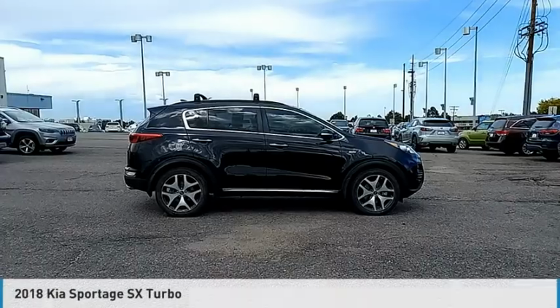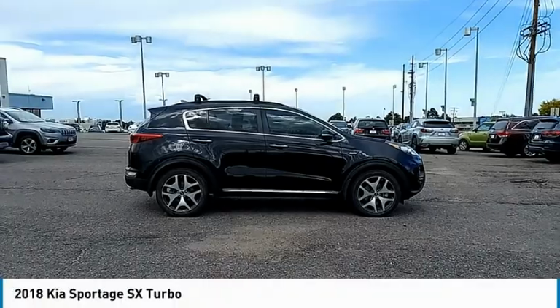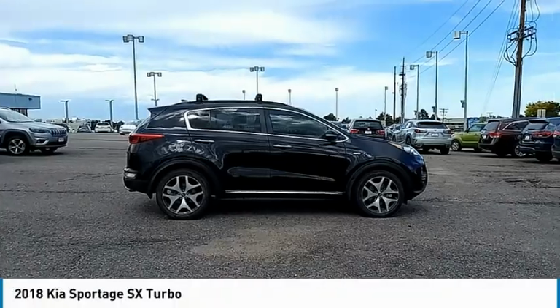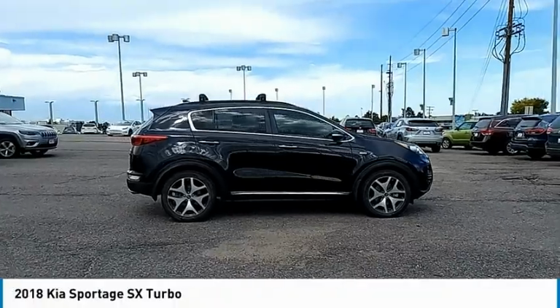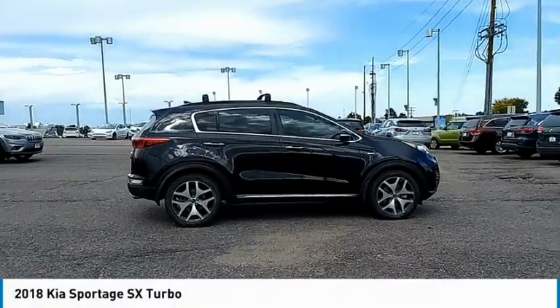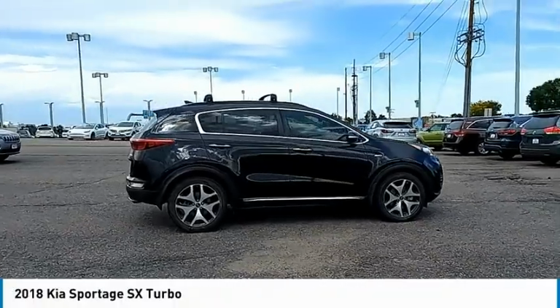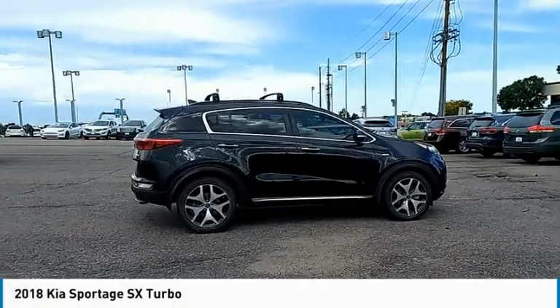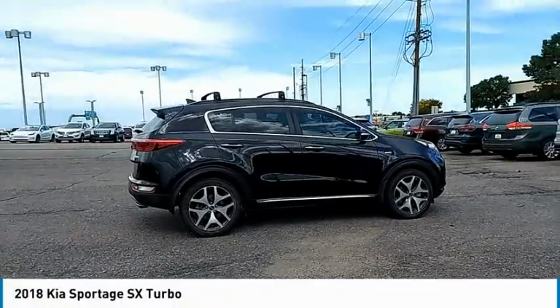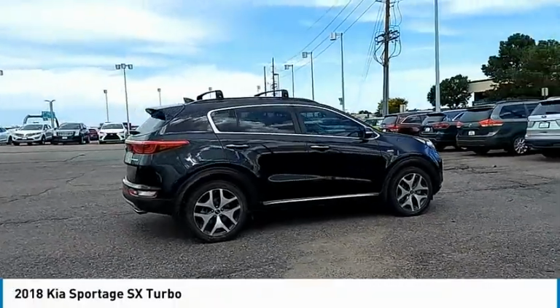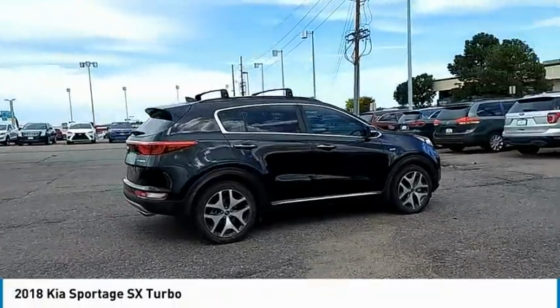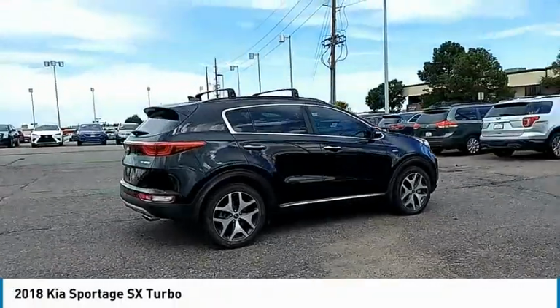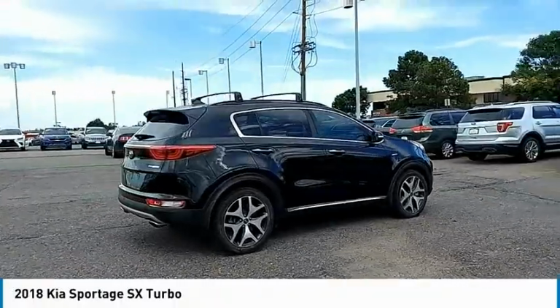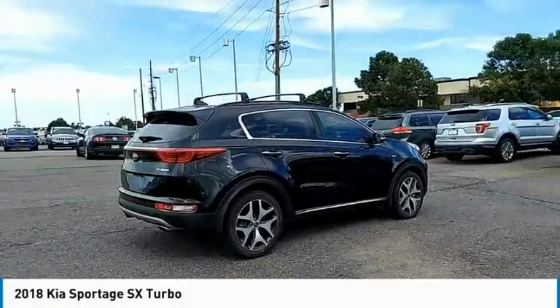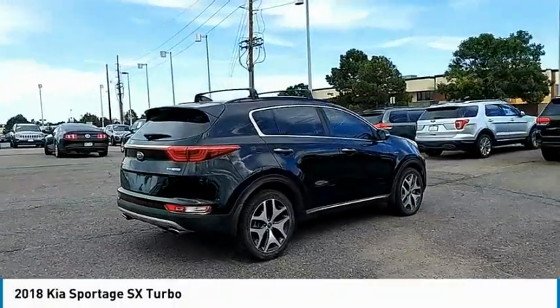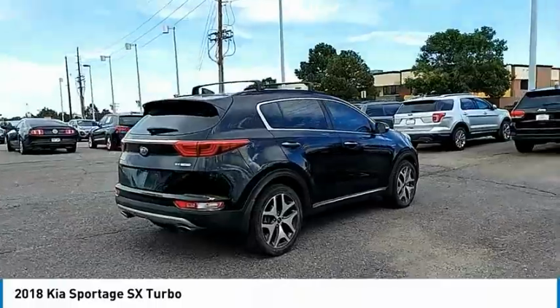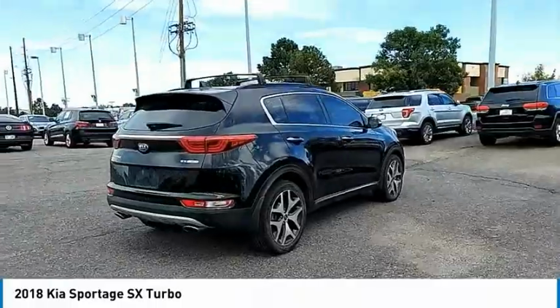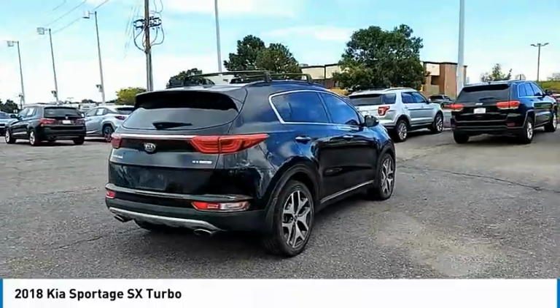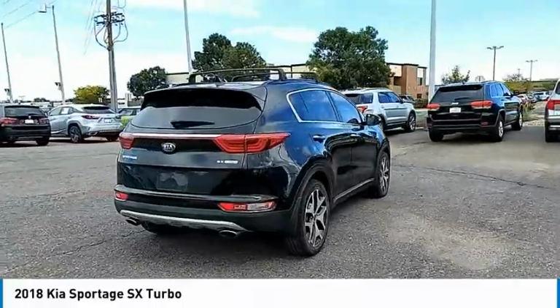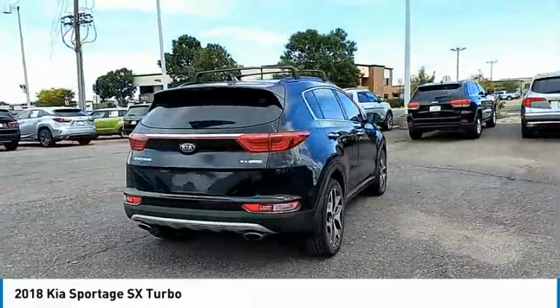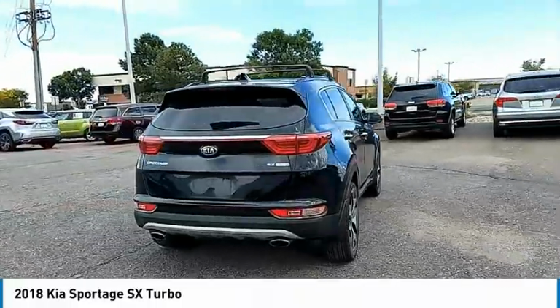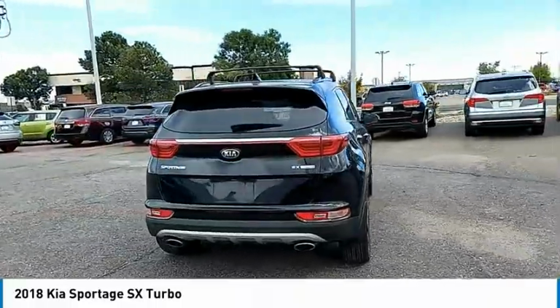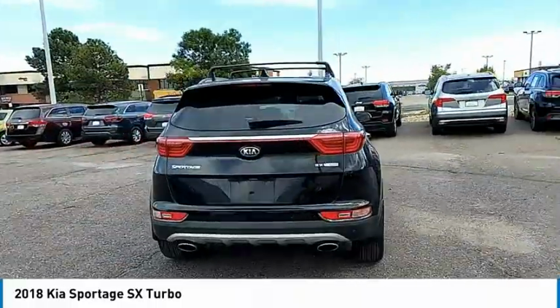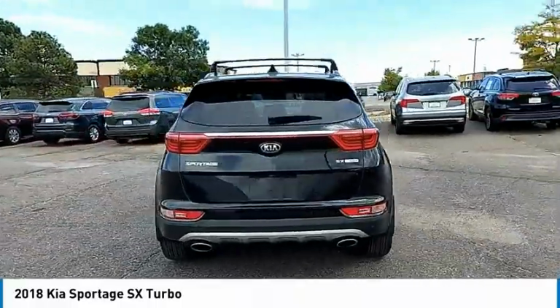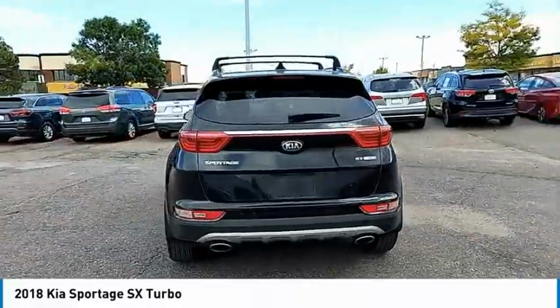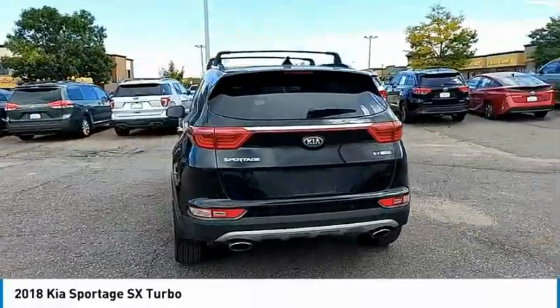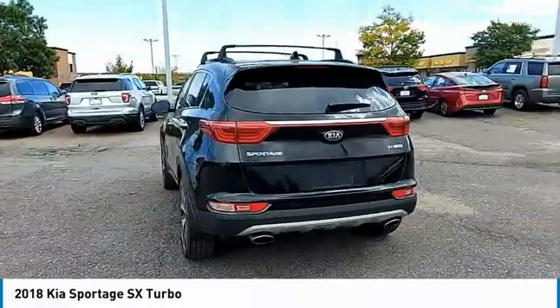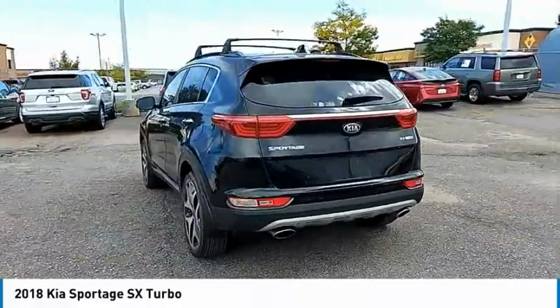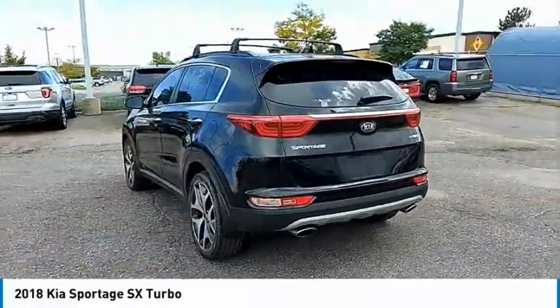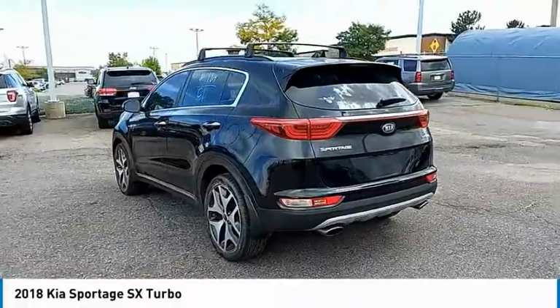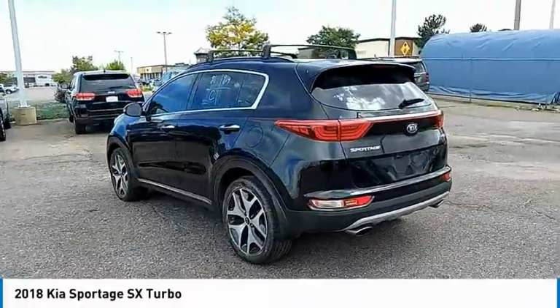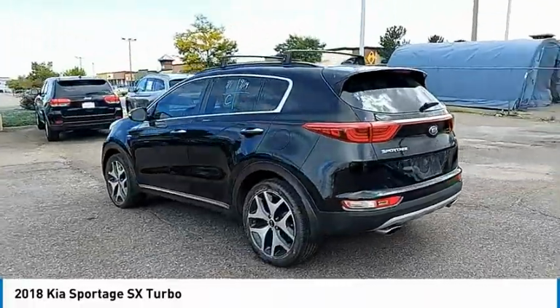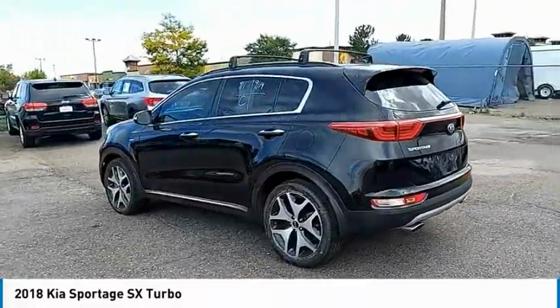Come test drive the 2018 Sportage. With its sleek and stylish exterior and its roomy feature-laden interior, the Sportage both looks good and performs well on the road.